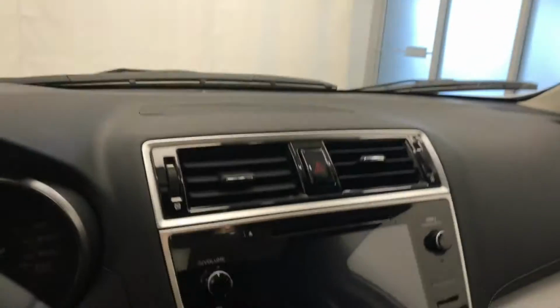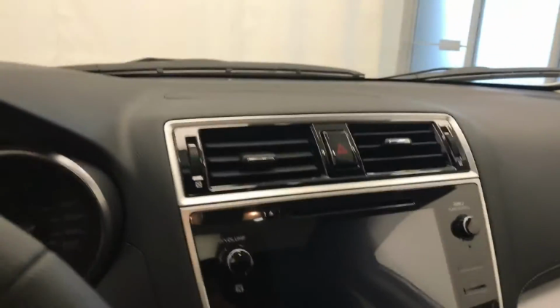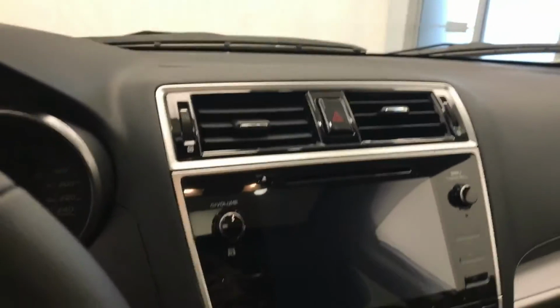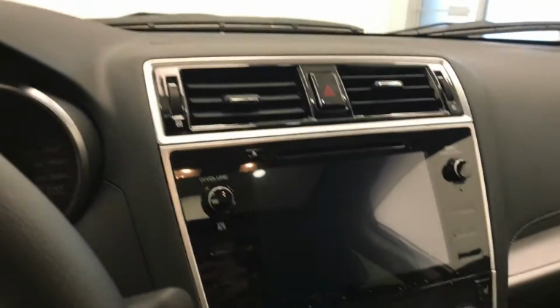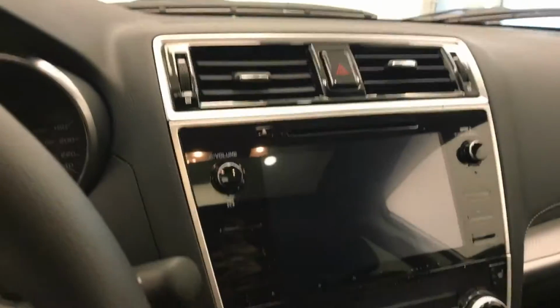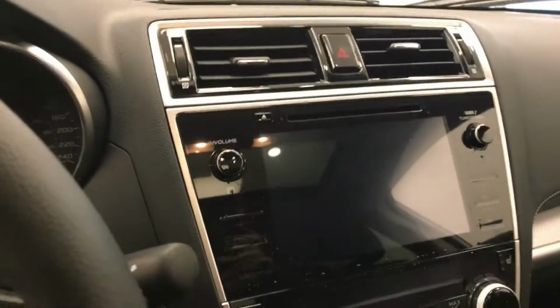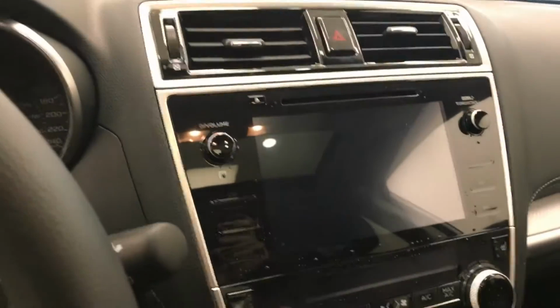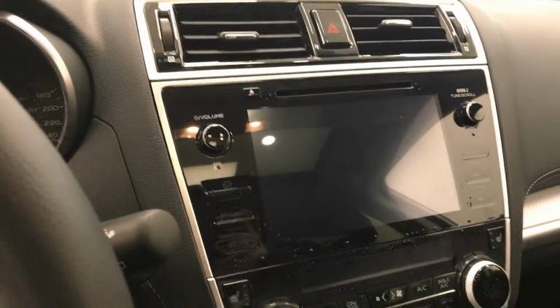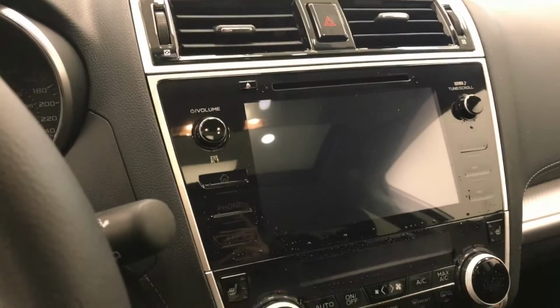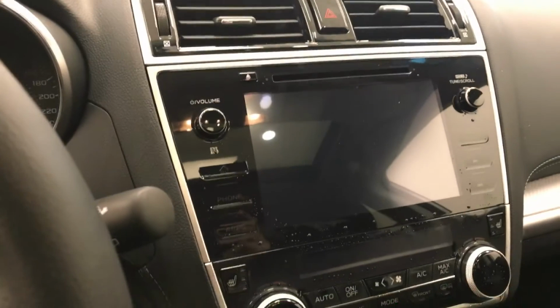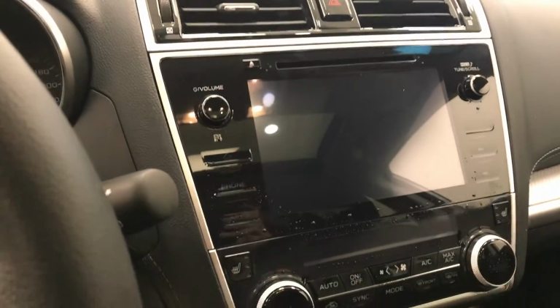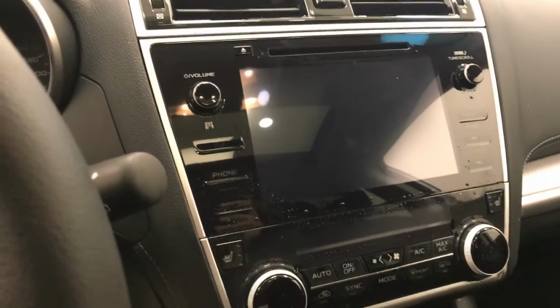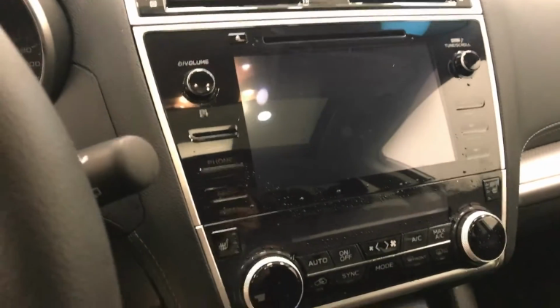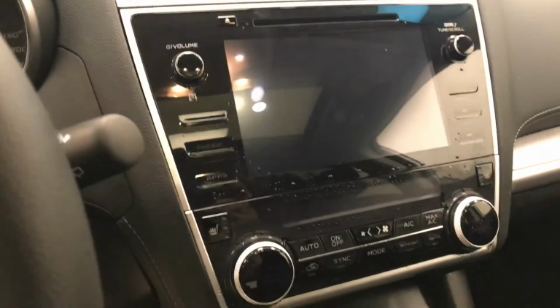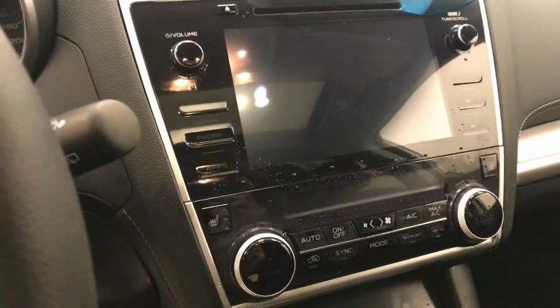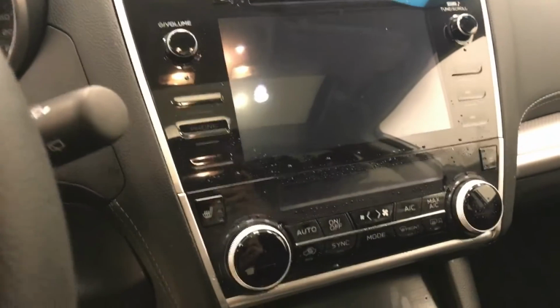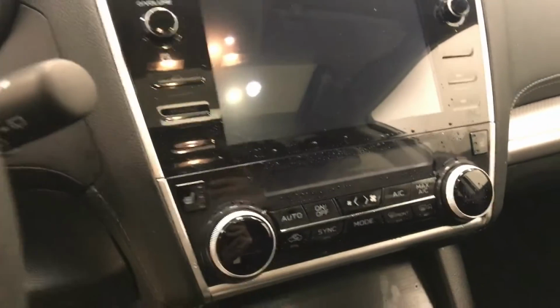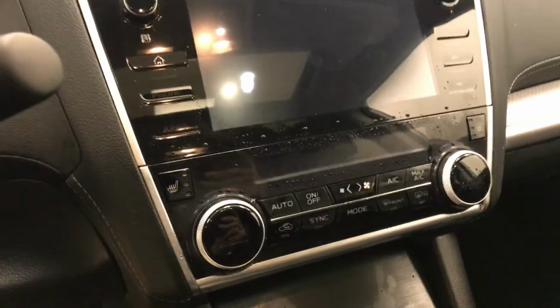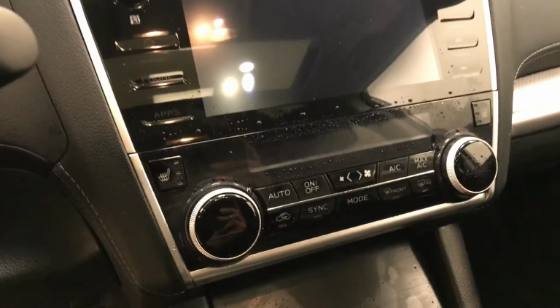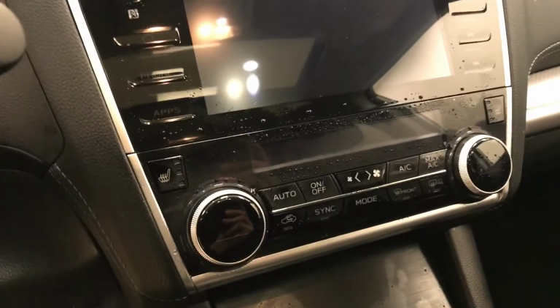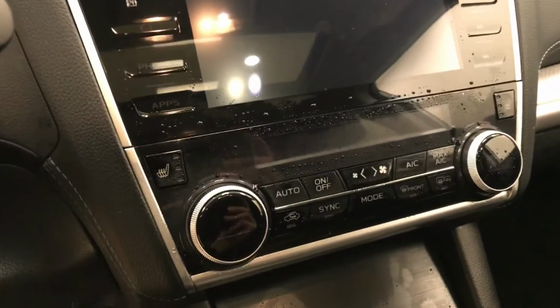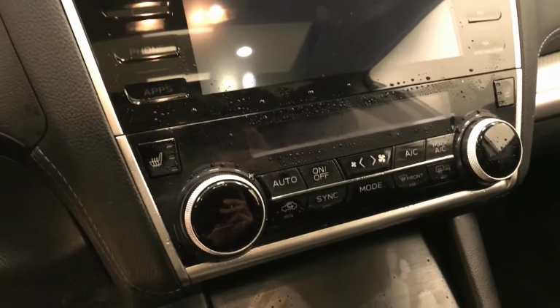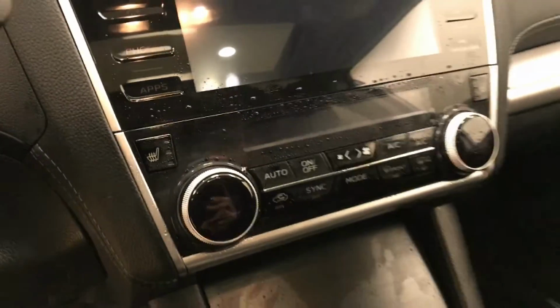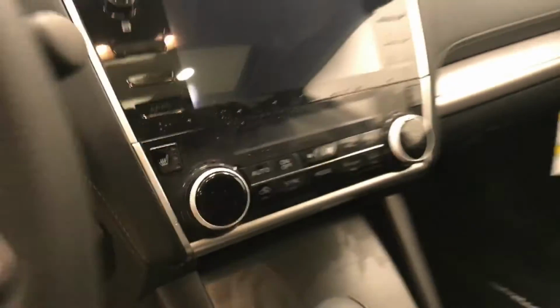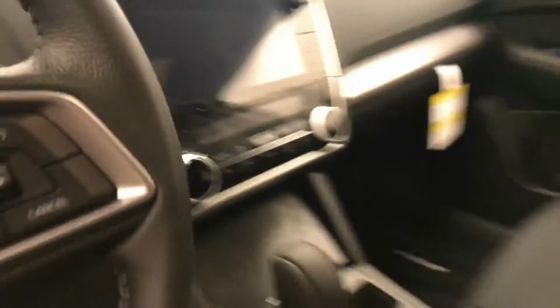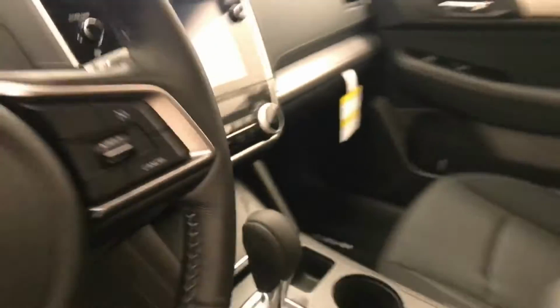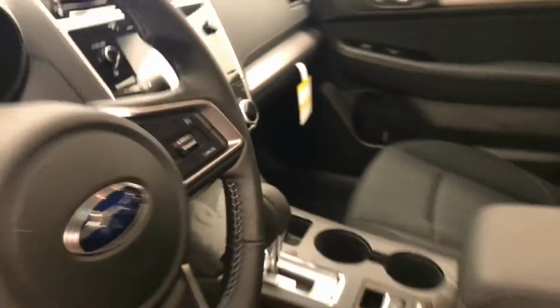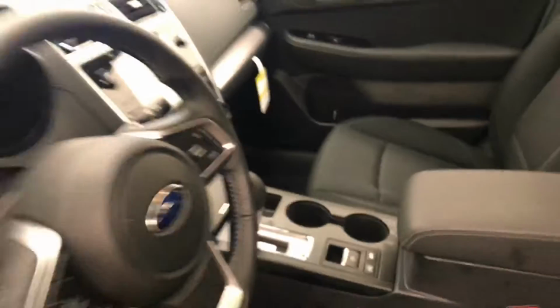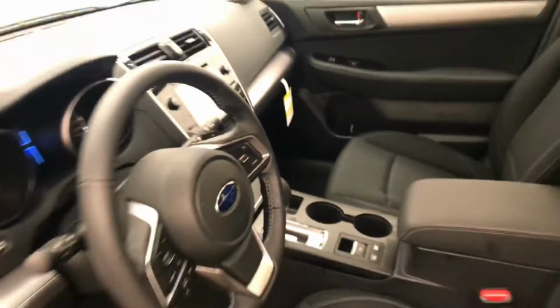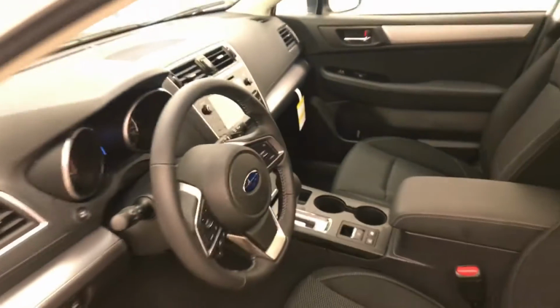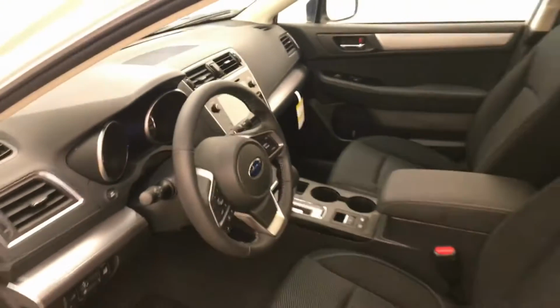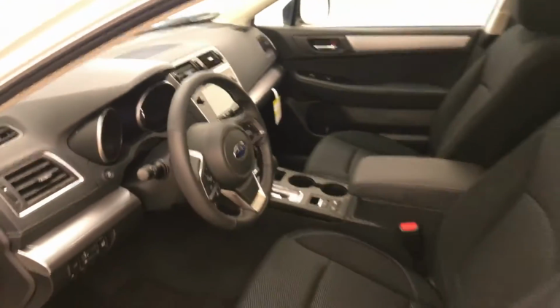CD, AM, FM, XM satellite-ready with USB and auxiliary support, dual zone electronic climate control with AC and heated seats, and our interior color is black.